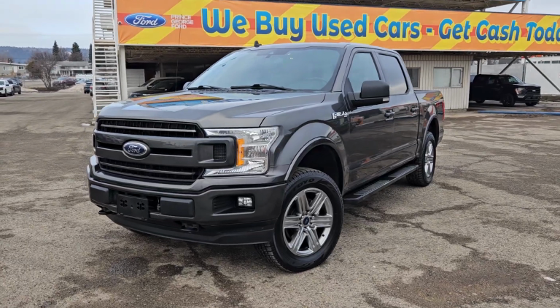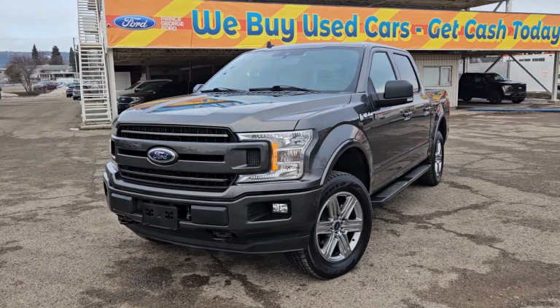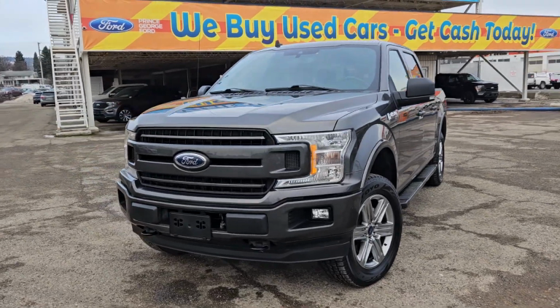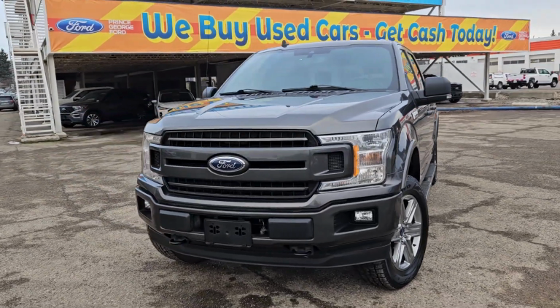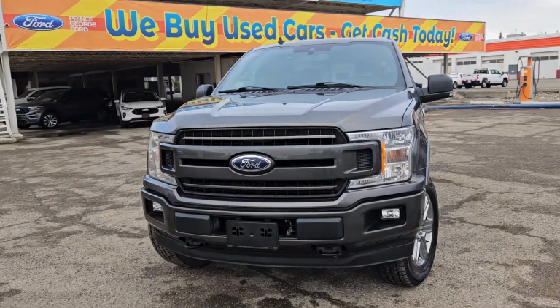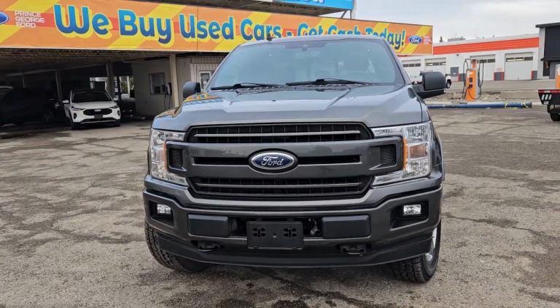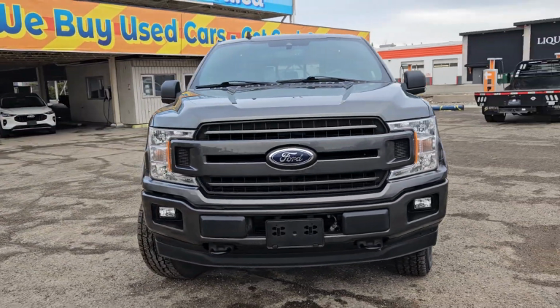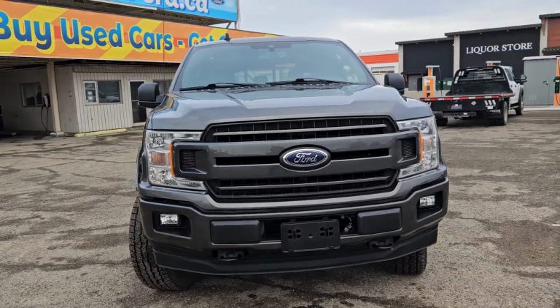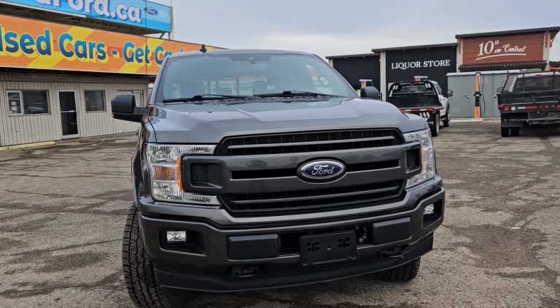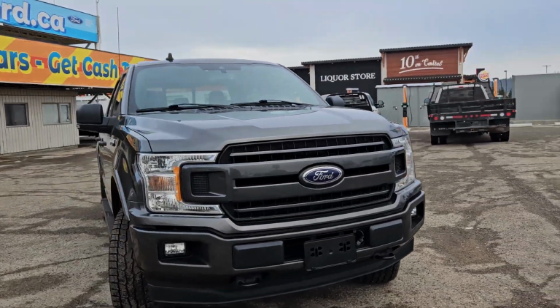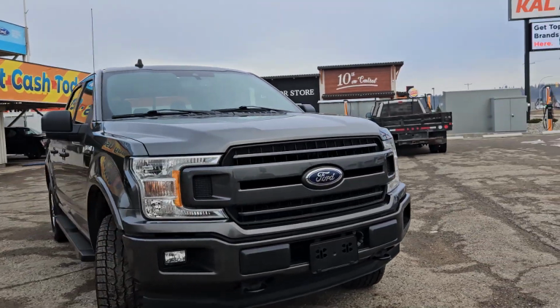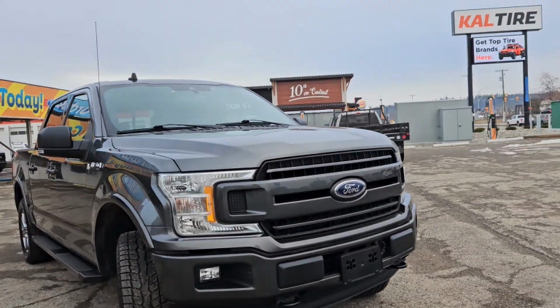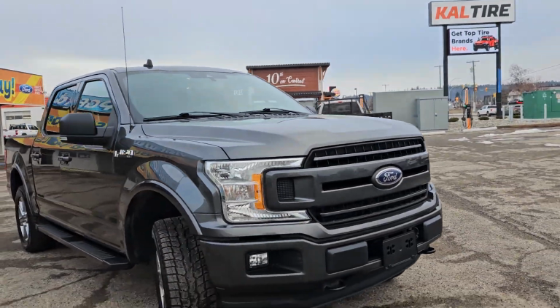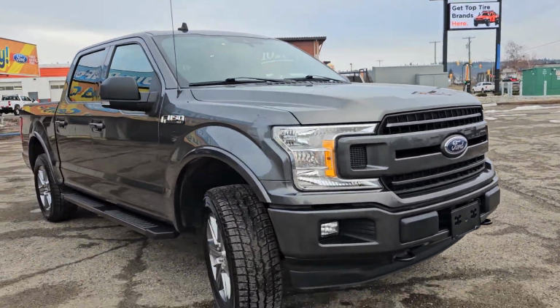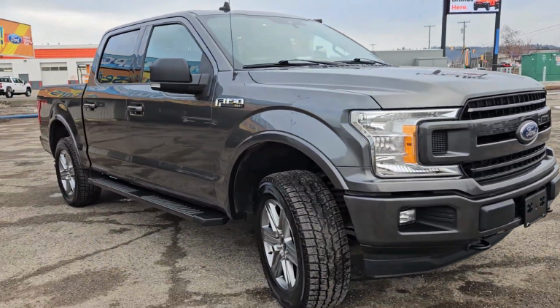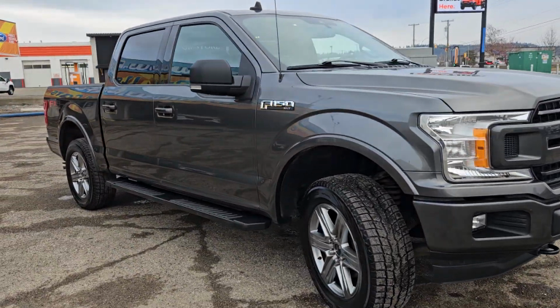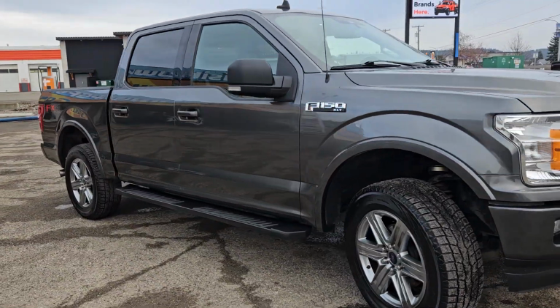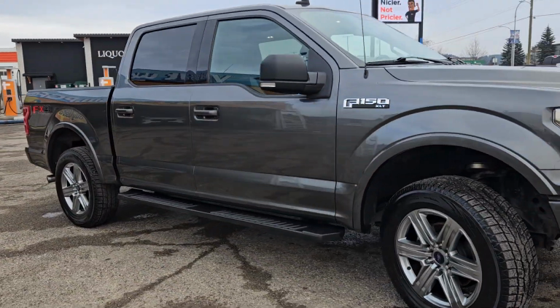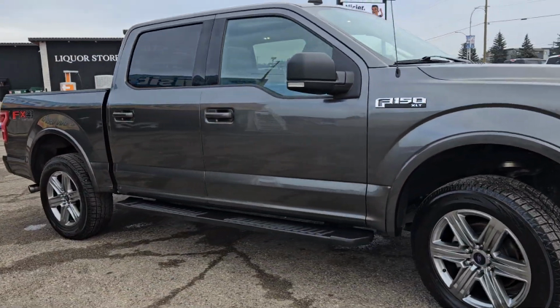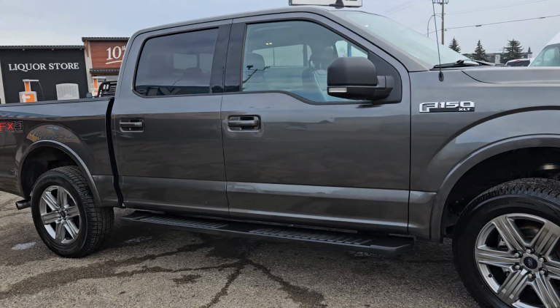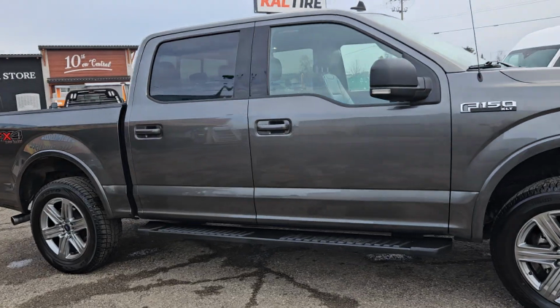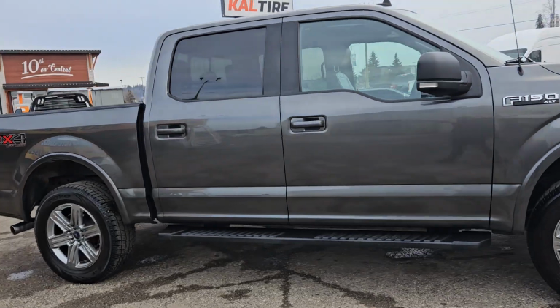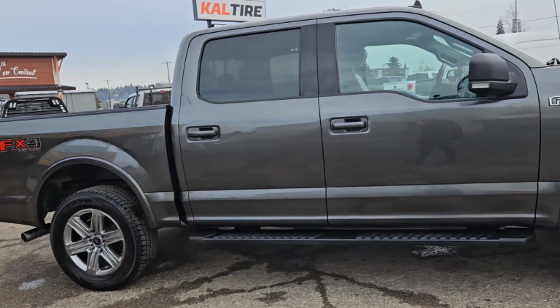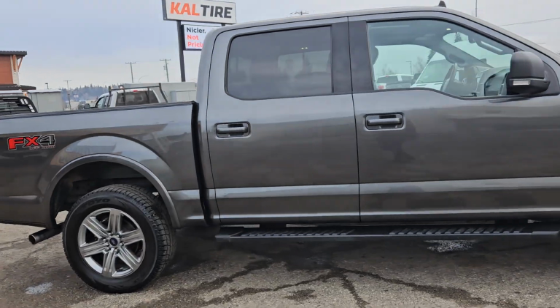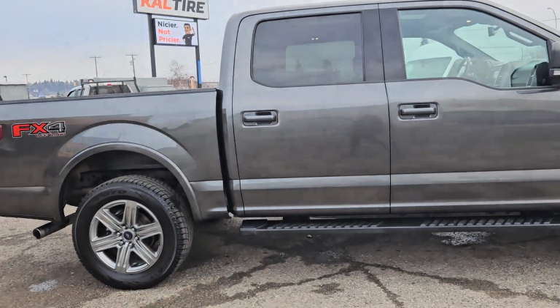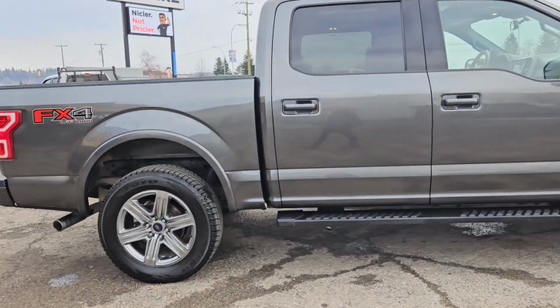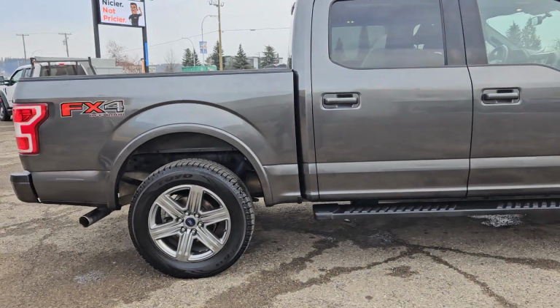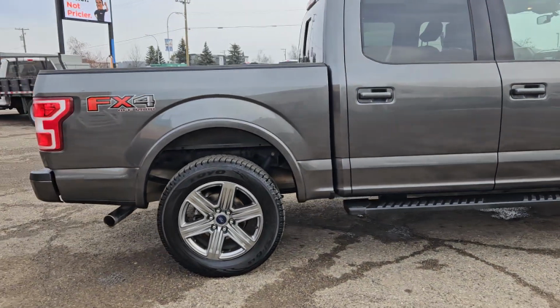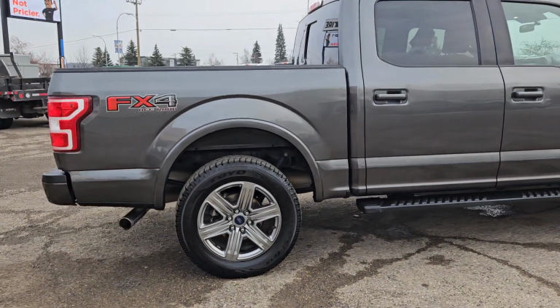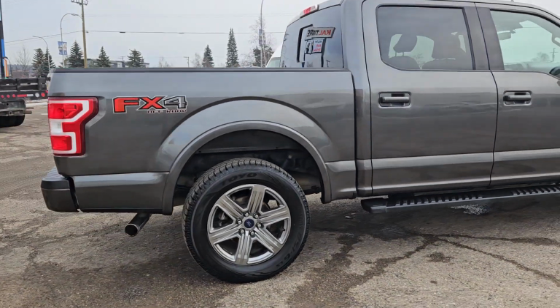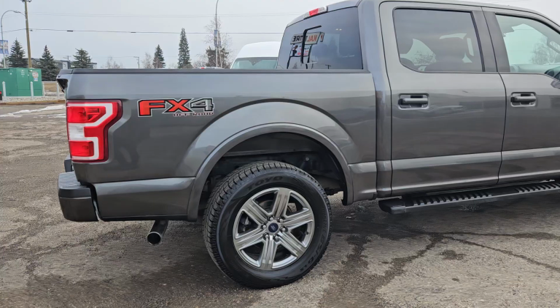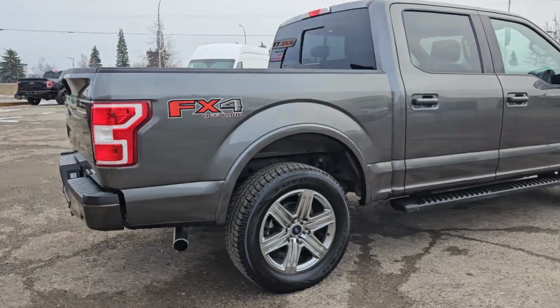Hello, this is Emily coming at you from Prince George Ford, and today we're looking at the 2019 Ford F-150 XLT. Coming in this nice gray coloring, this vehicle is powered by a 3.5 liter V6 EcoBoost engine and has four-wheel drive capabilities.